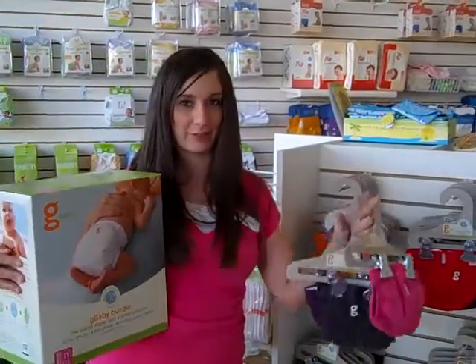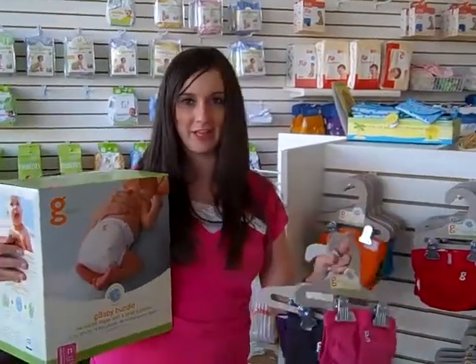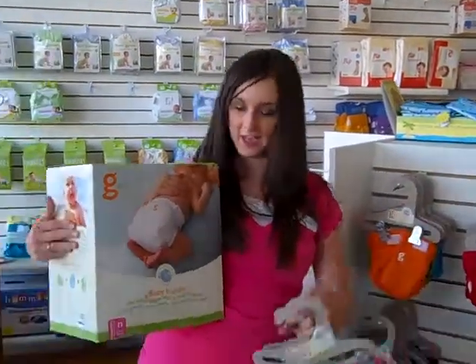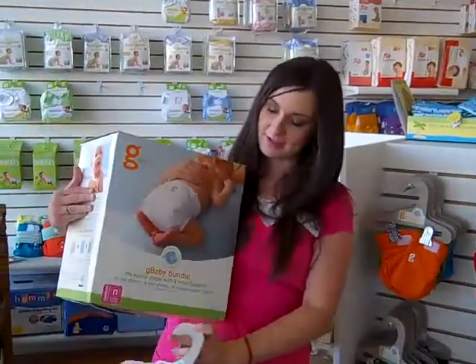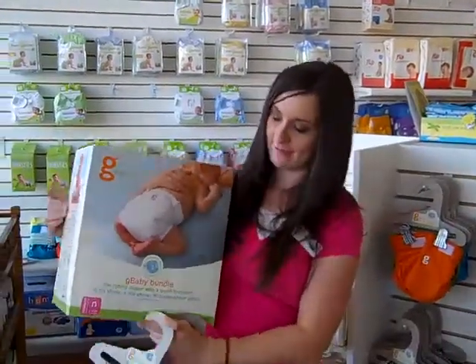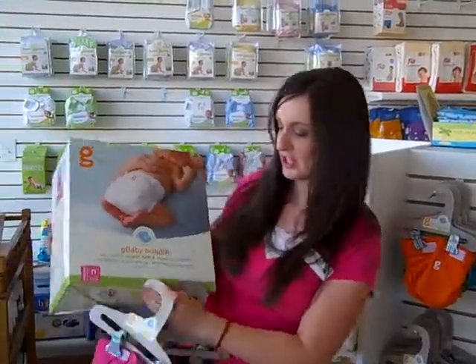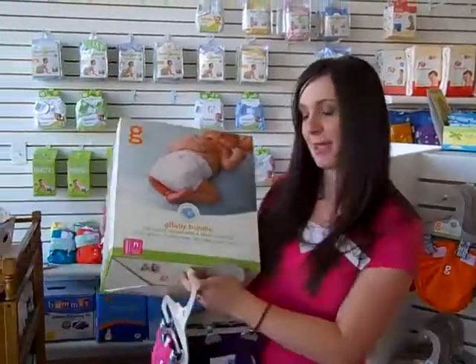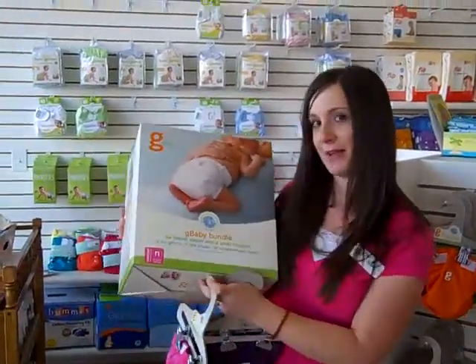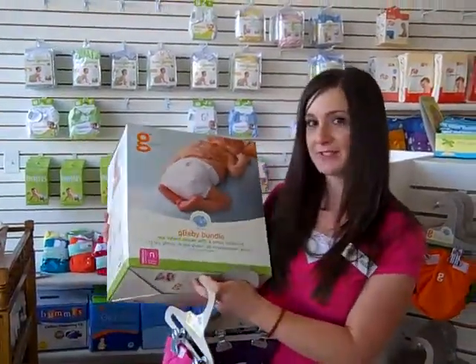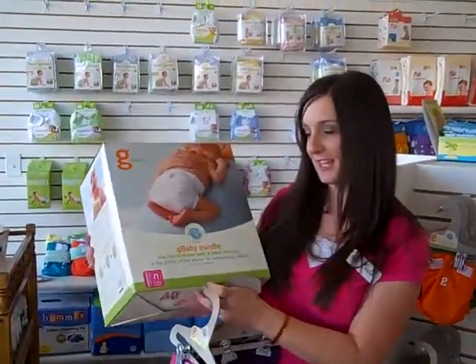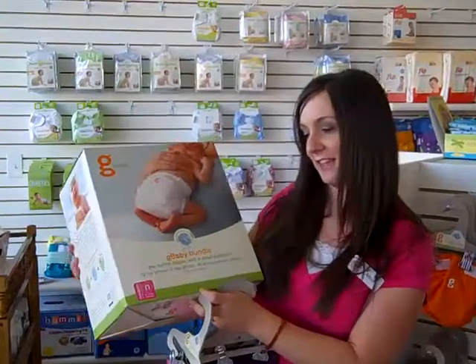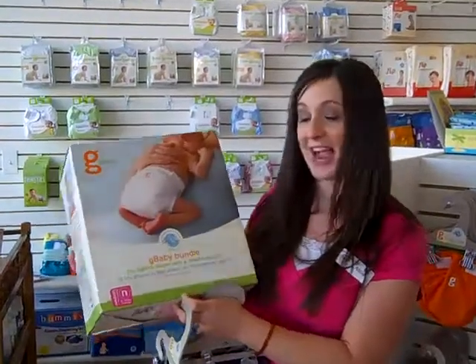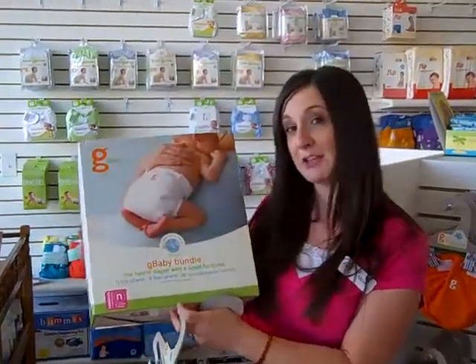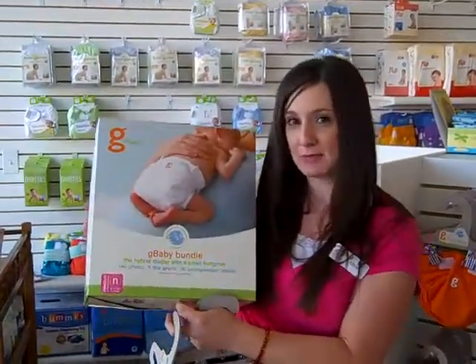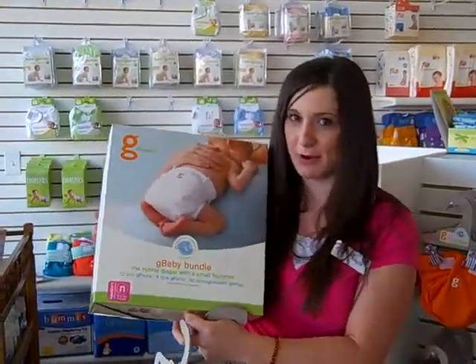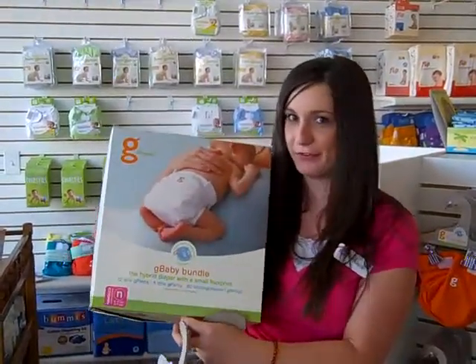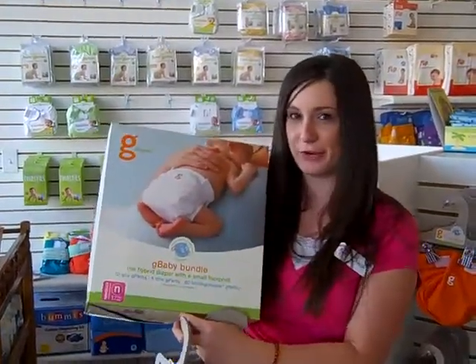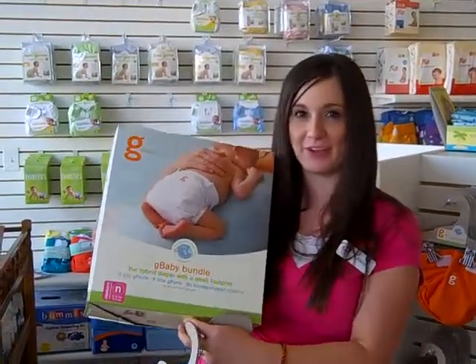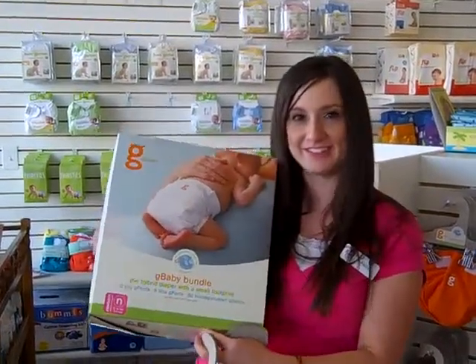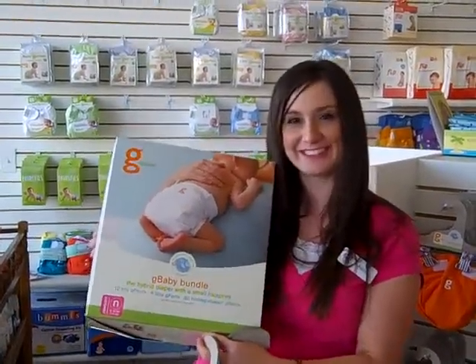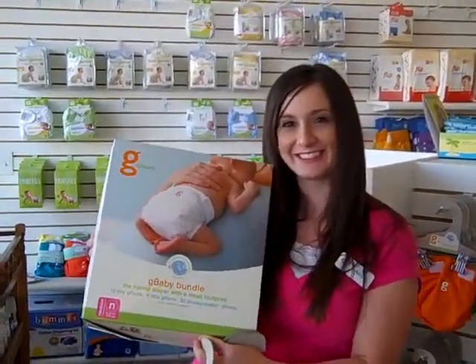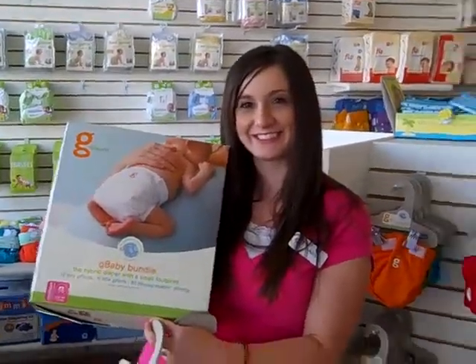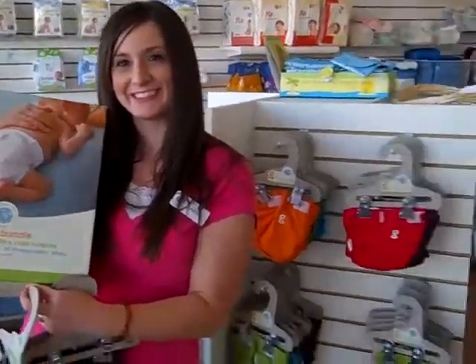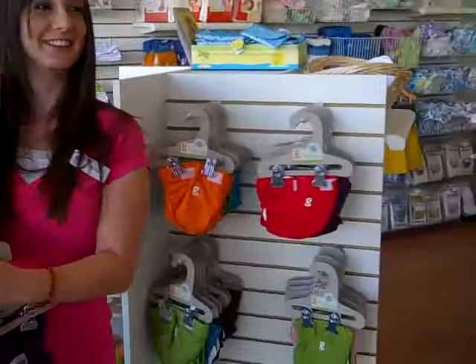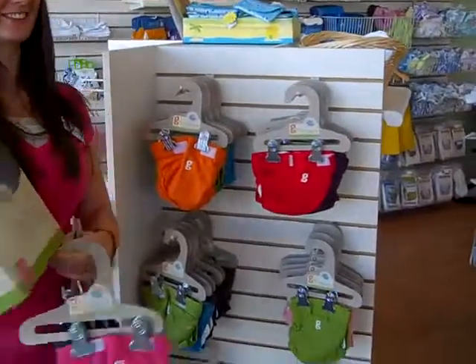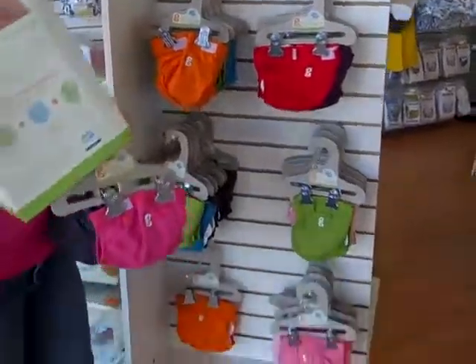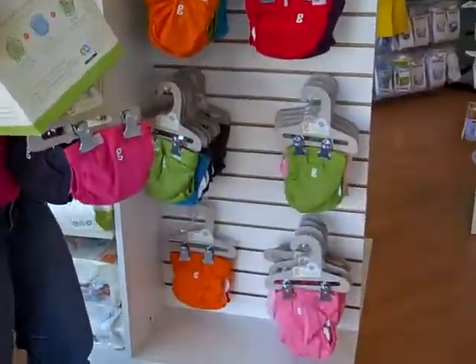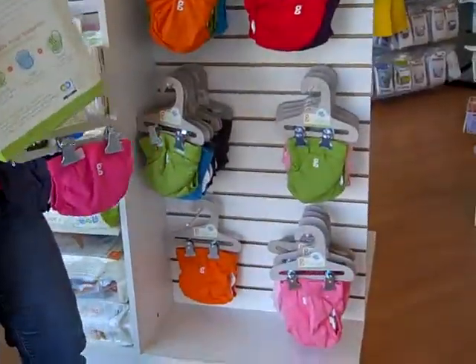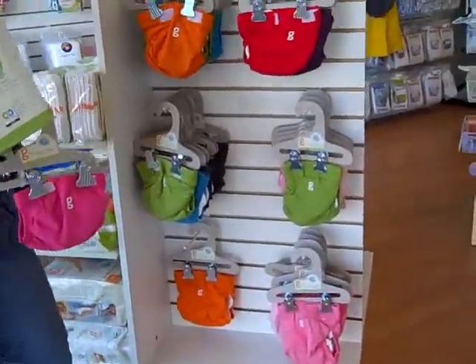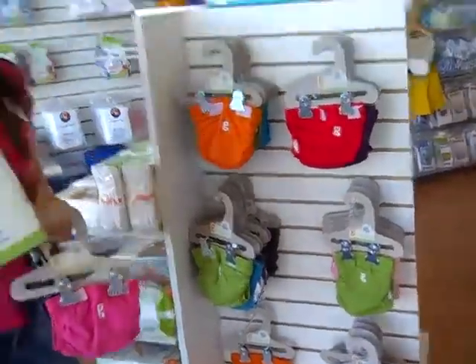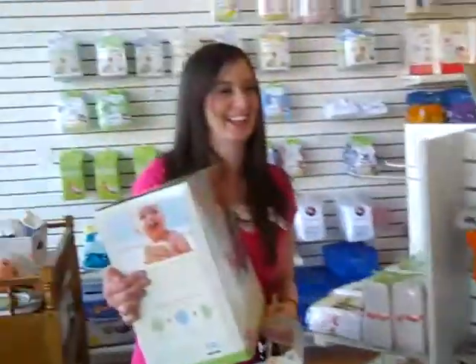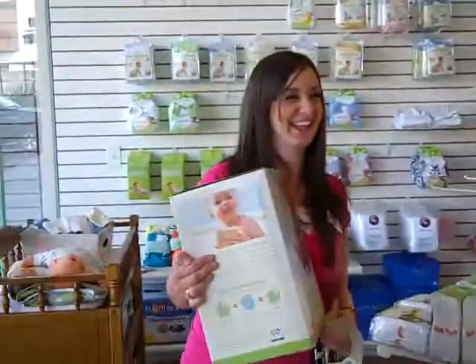purple, and we also have the G baby bundles. These have the tiny G pants which is perfect for your newborns. Okay, excellent. Thank you.